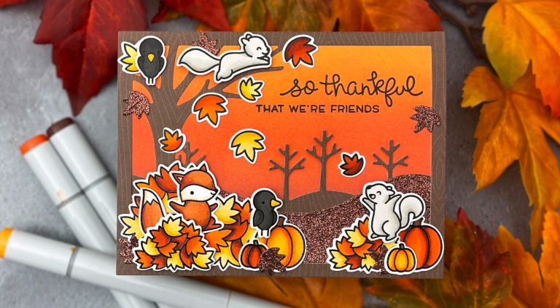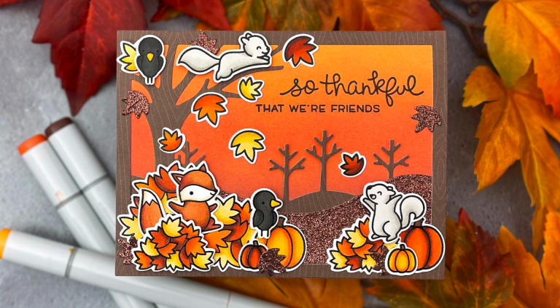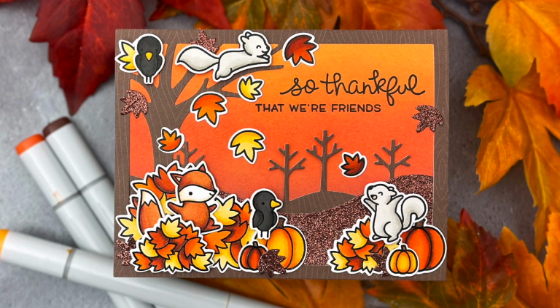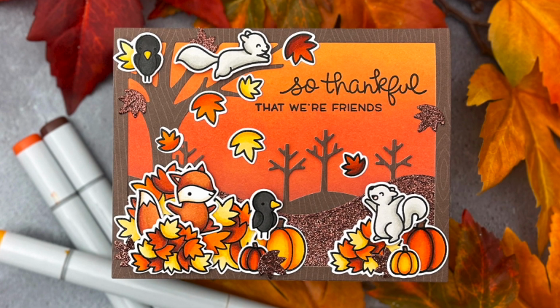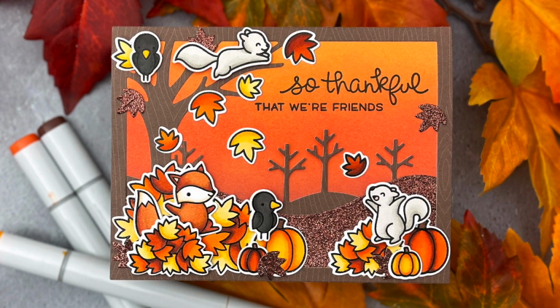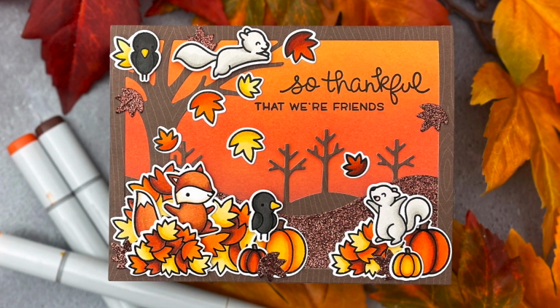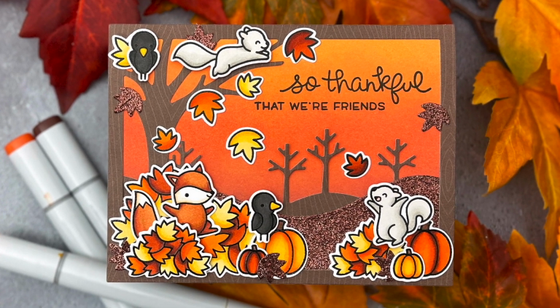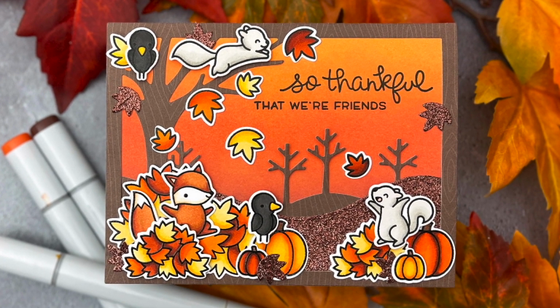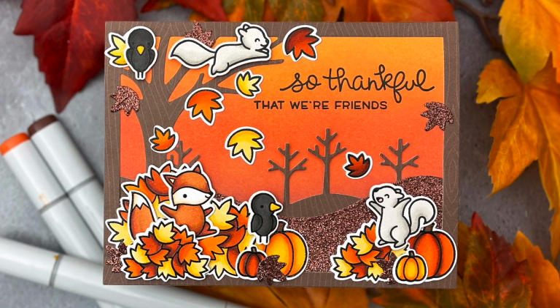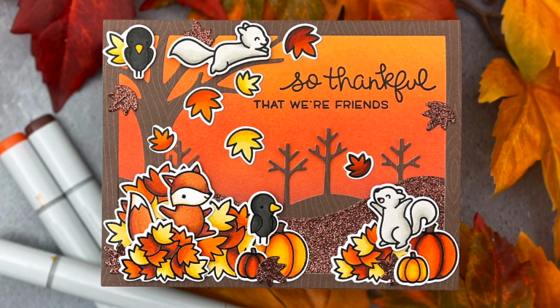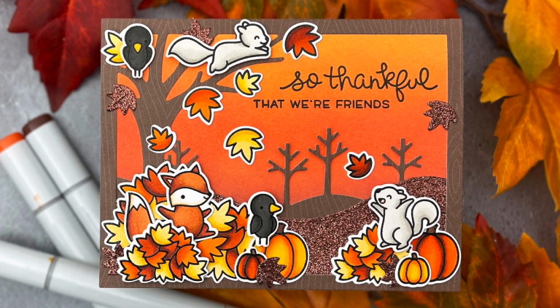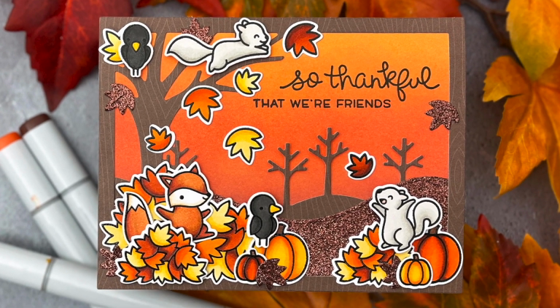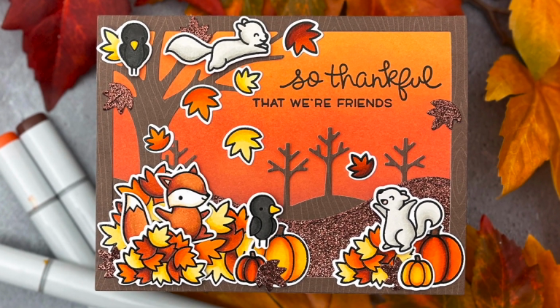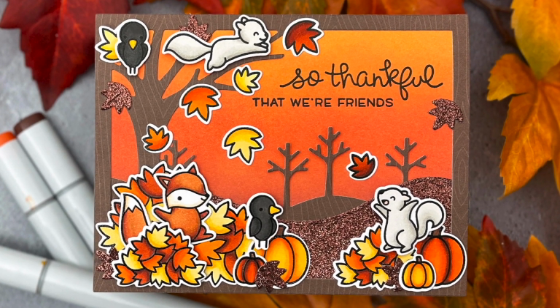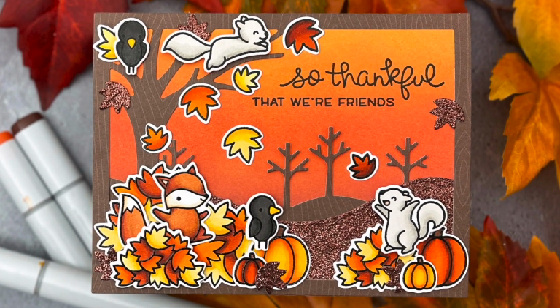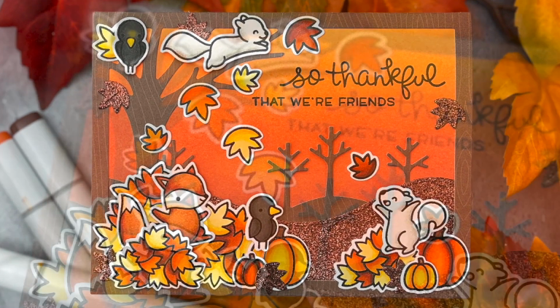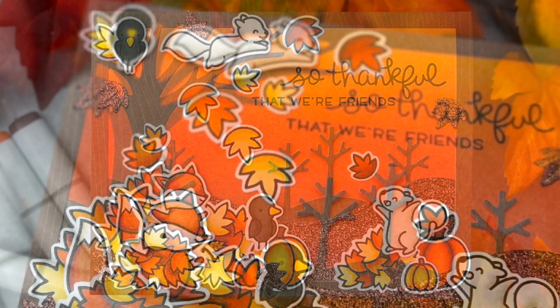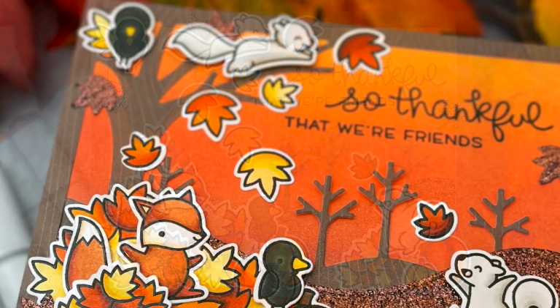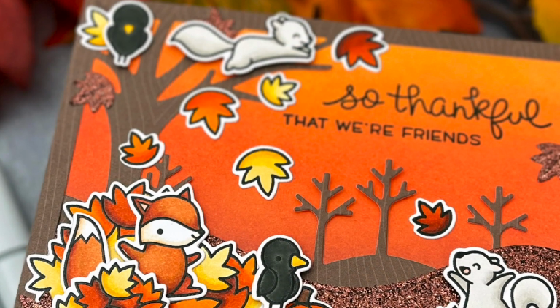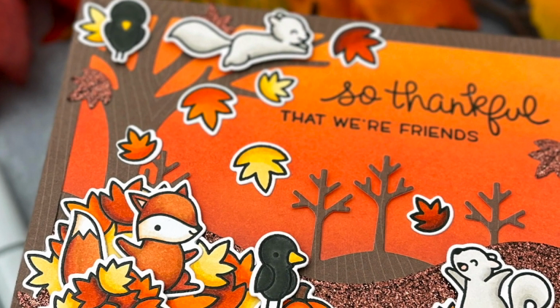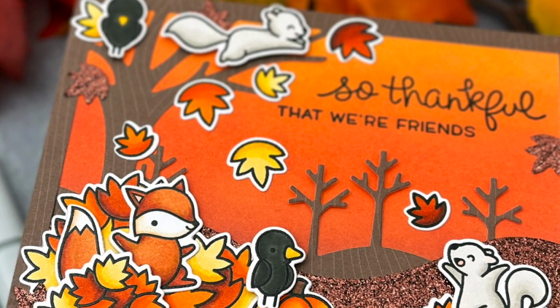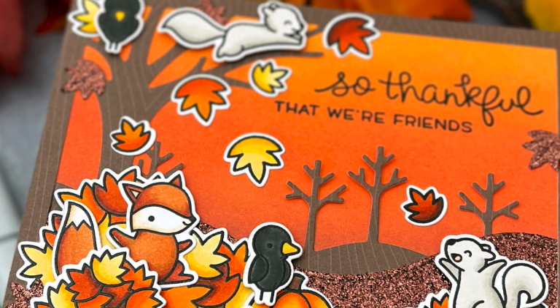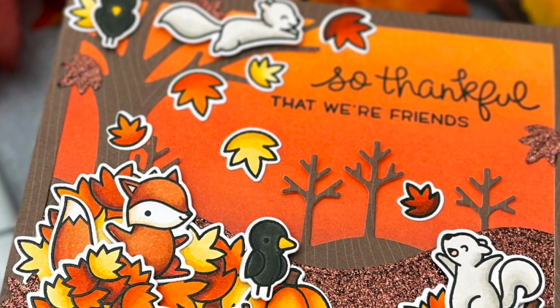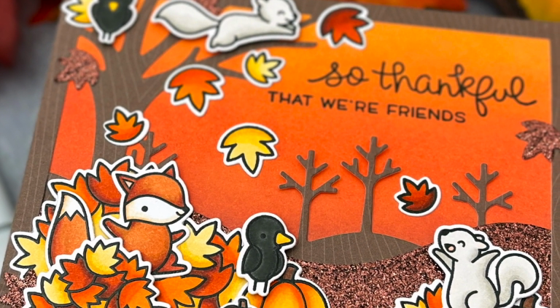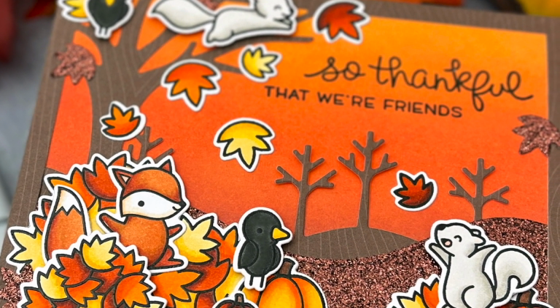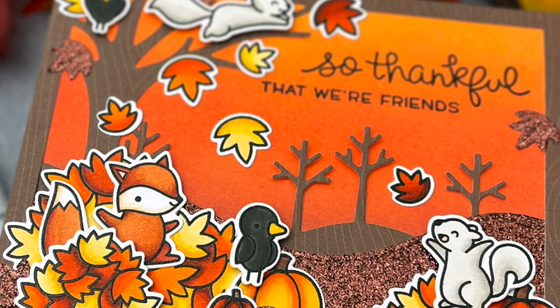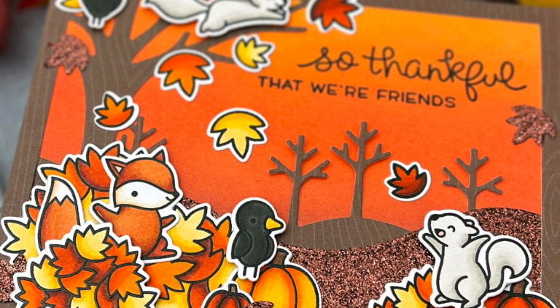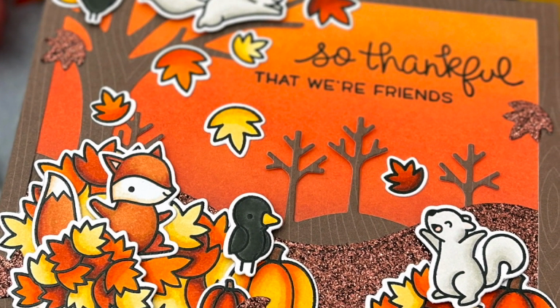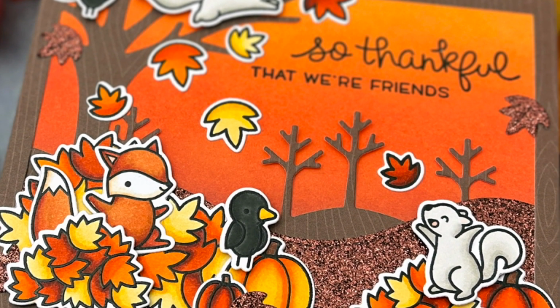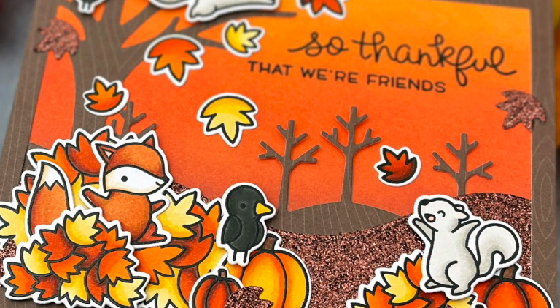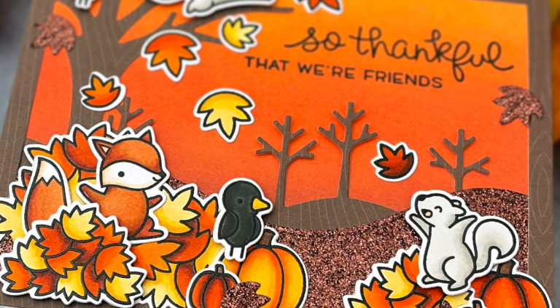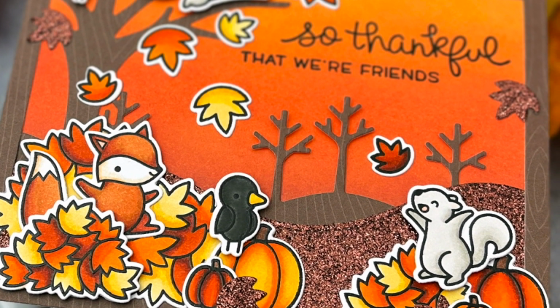Jessica Frost-Ballas here with a video for Lawn Fawn. Today I'm sharing my first fall card of the year and a few tips for creating a cohesive look with your card design. So let's get started.